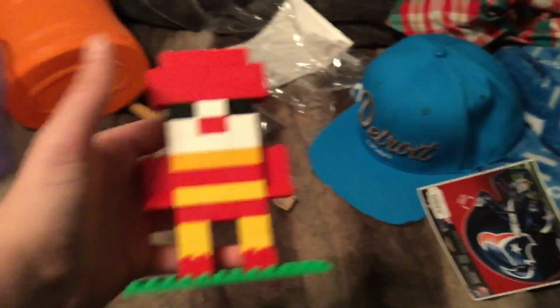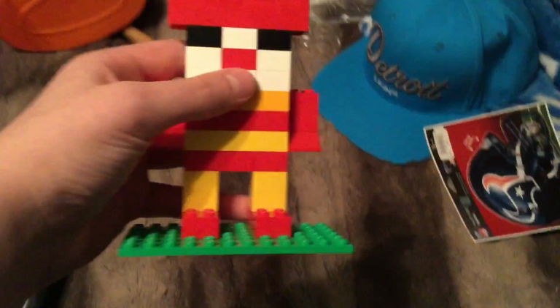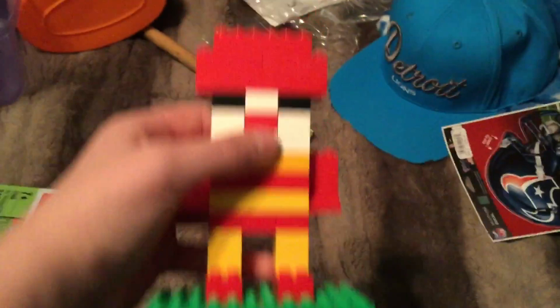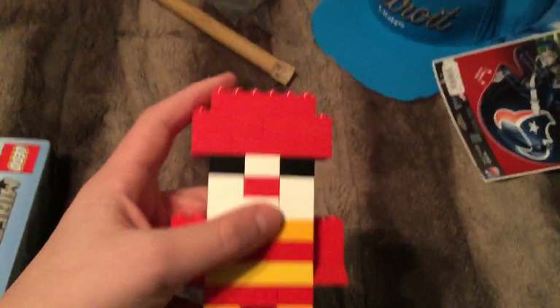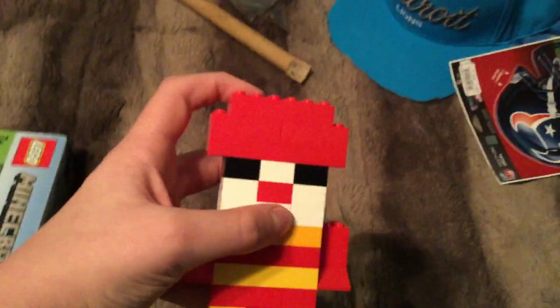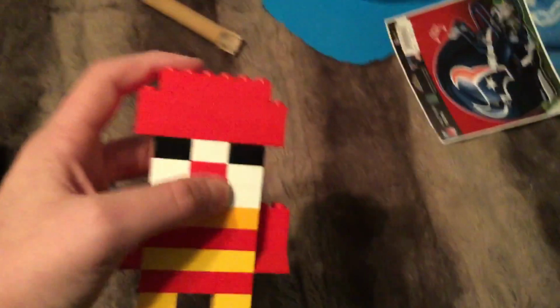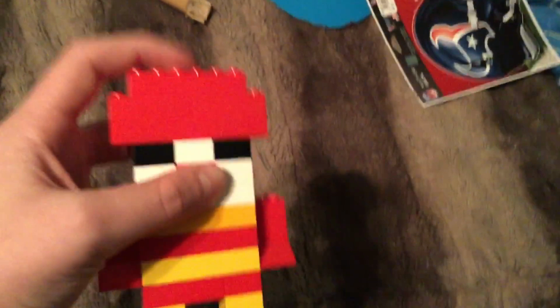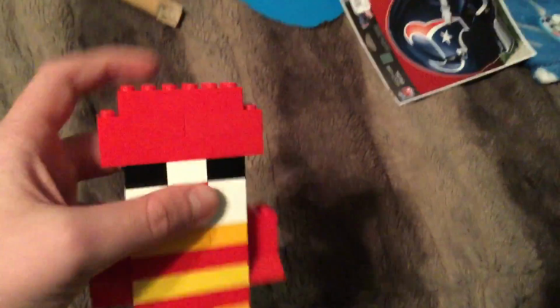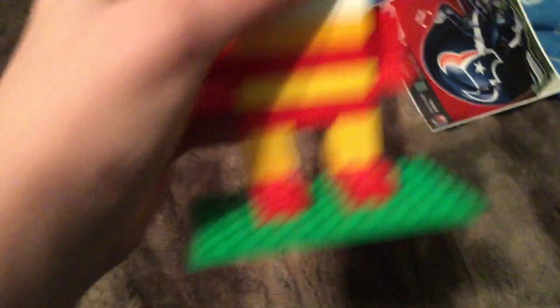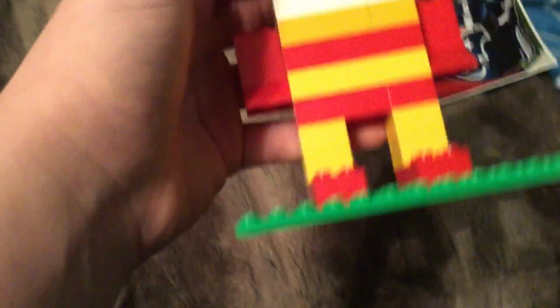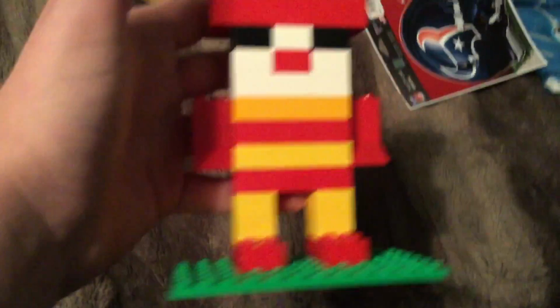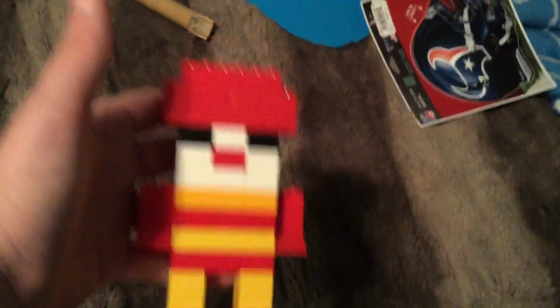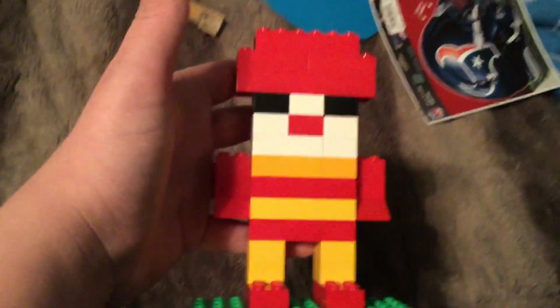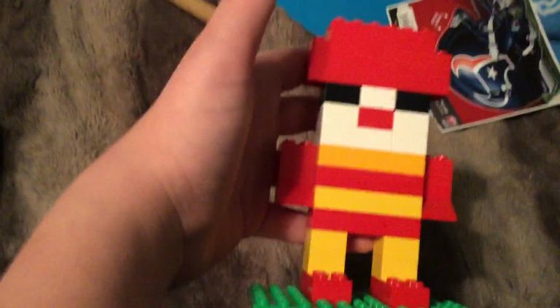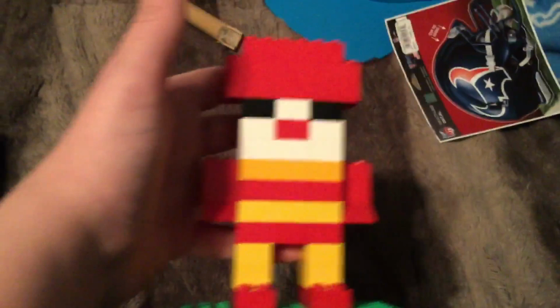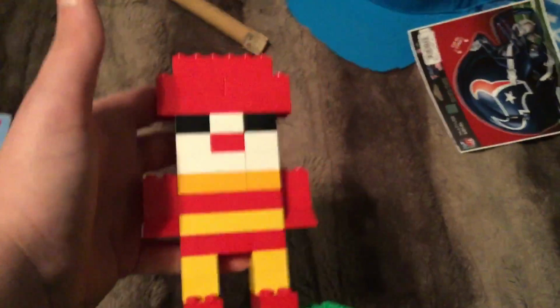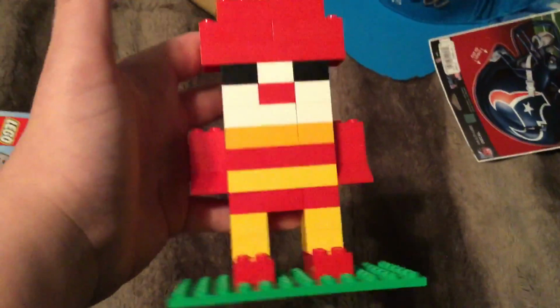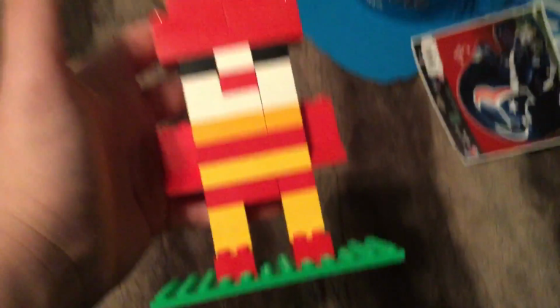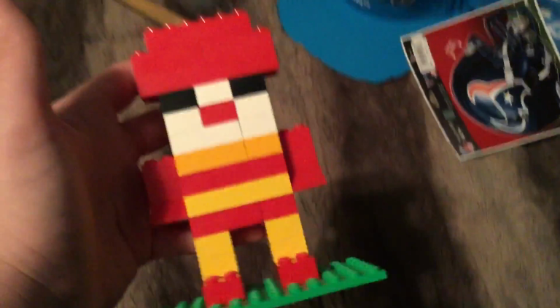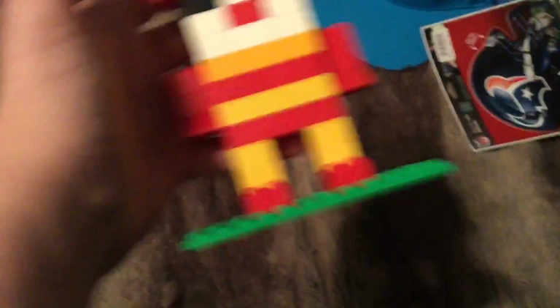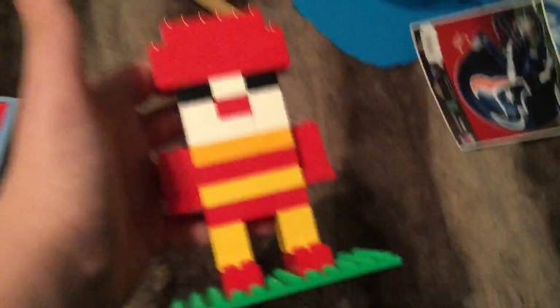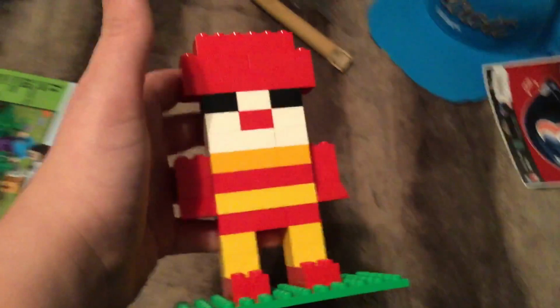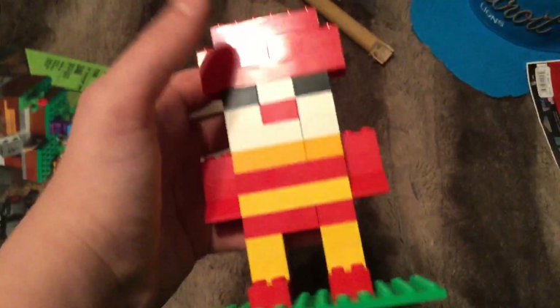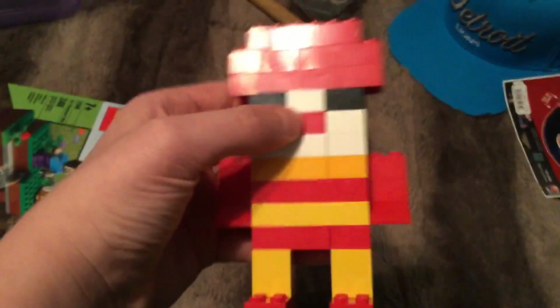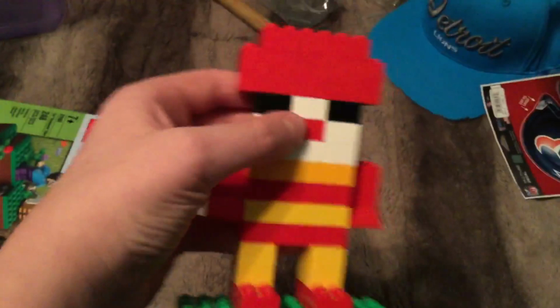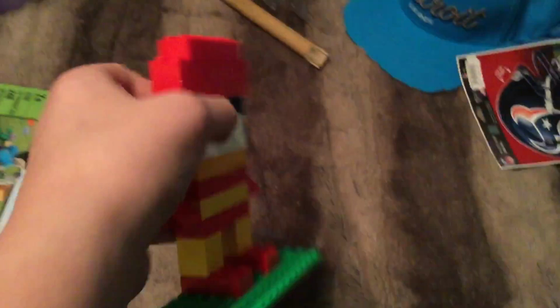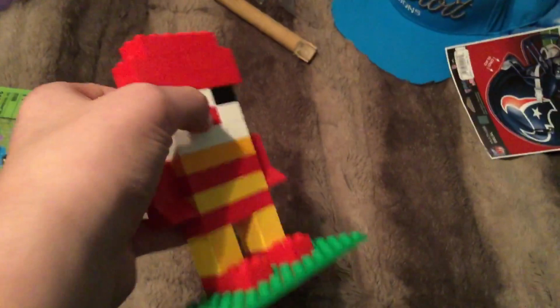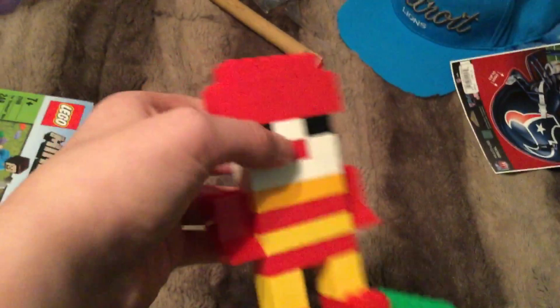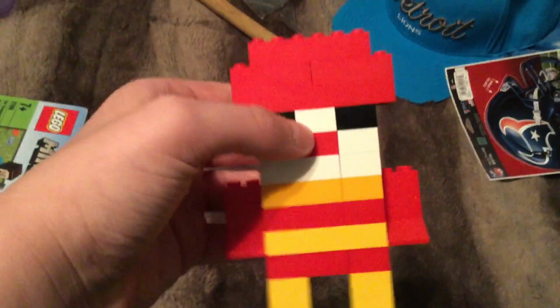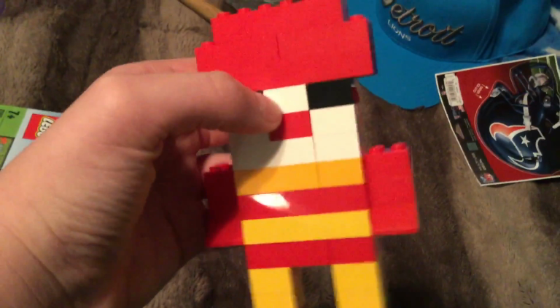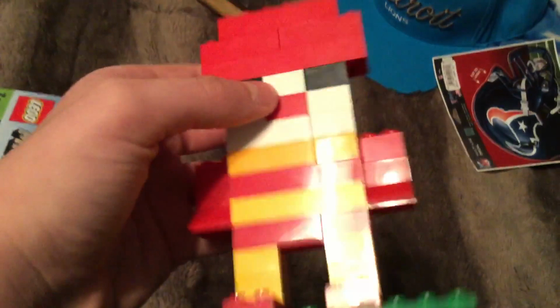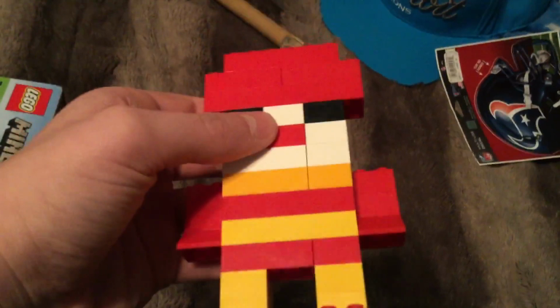Looks pretty good, could be another piece up here, but other than that it's great. It's got the stripes for McDonald's, and it actually has arms — I included hands on it.